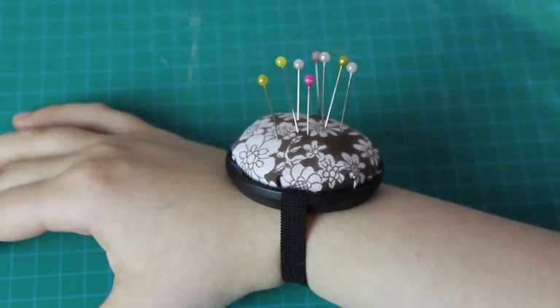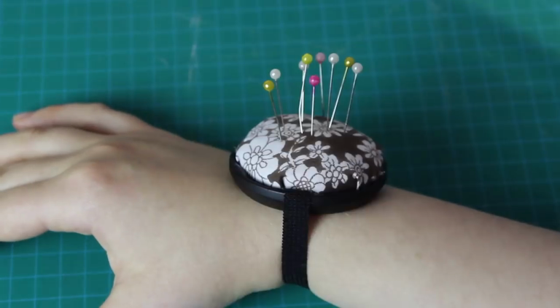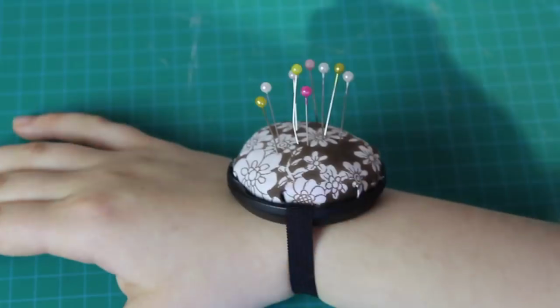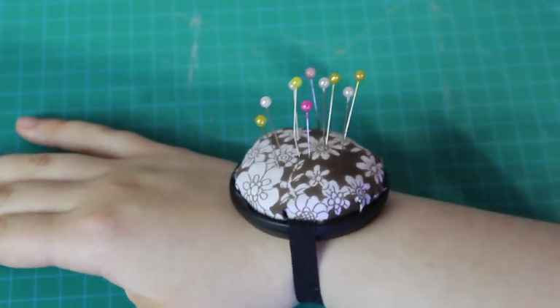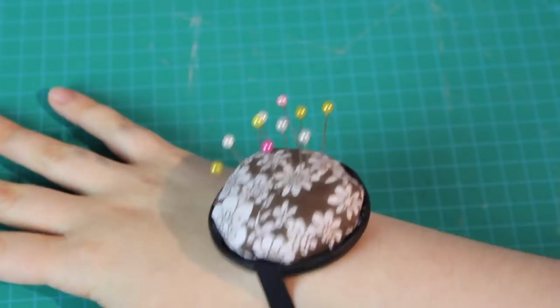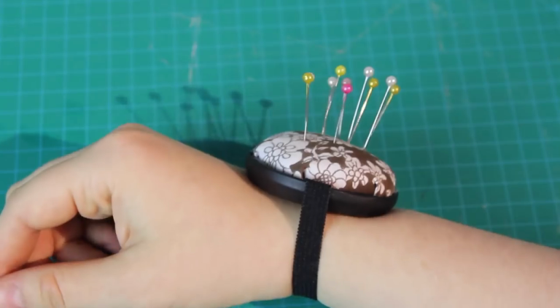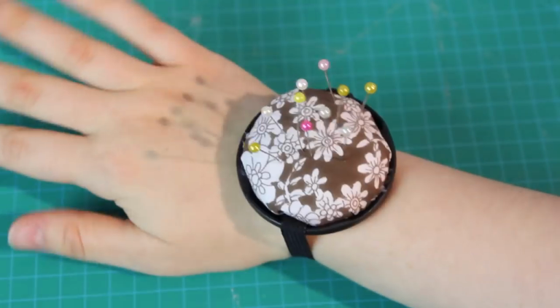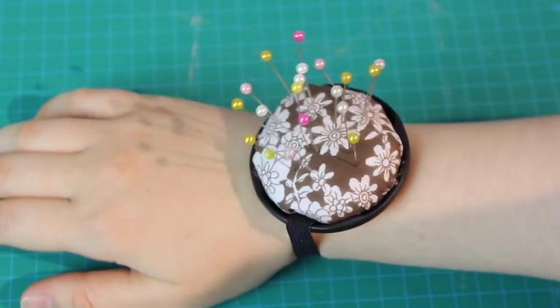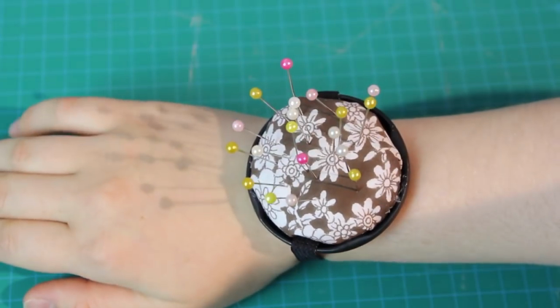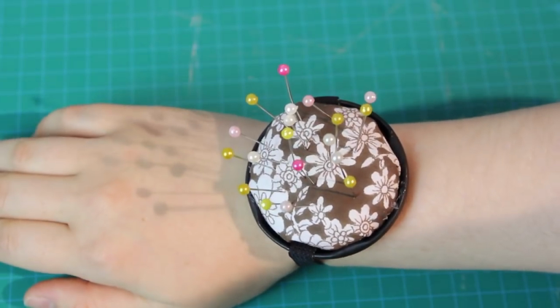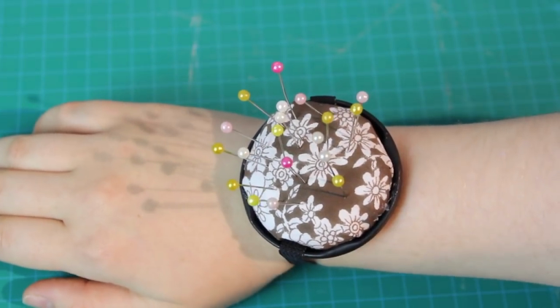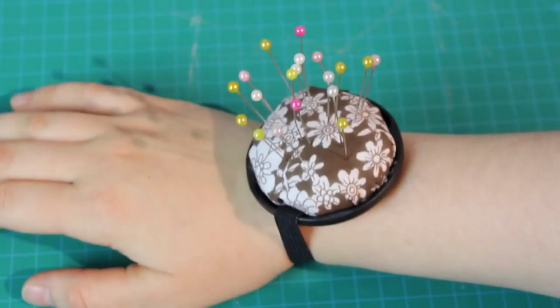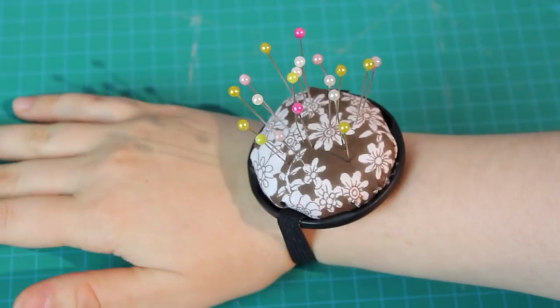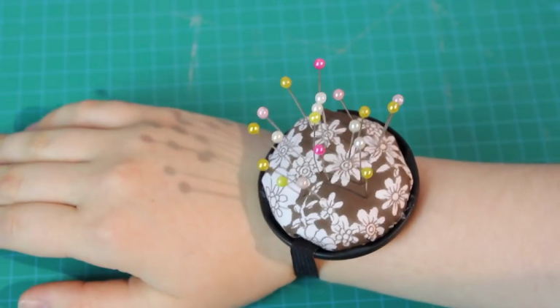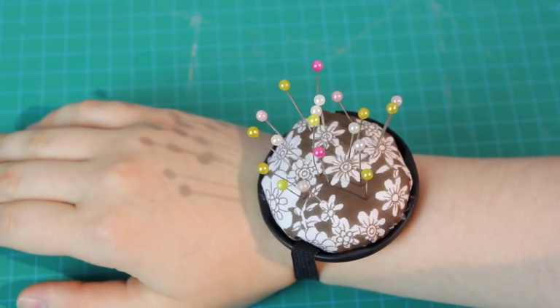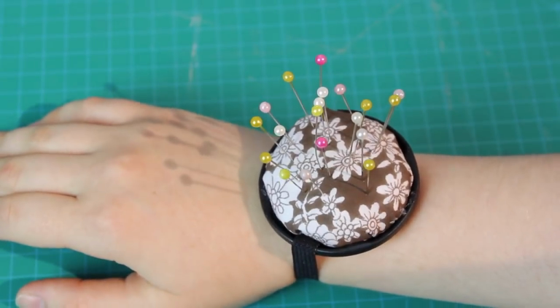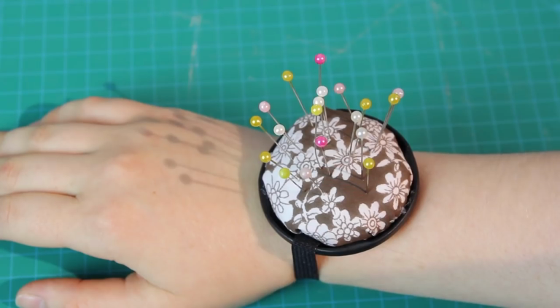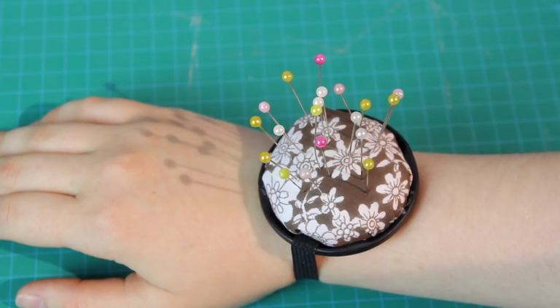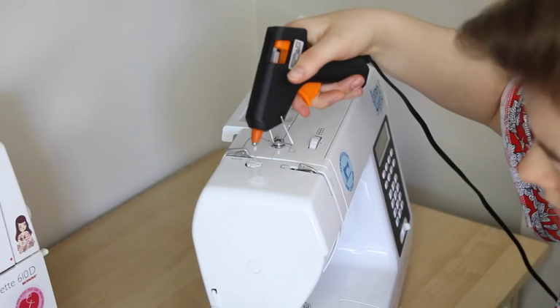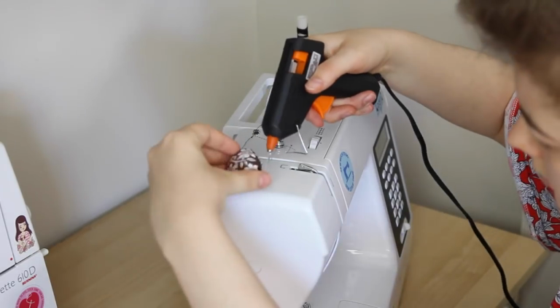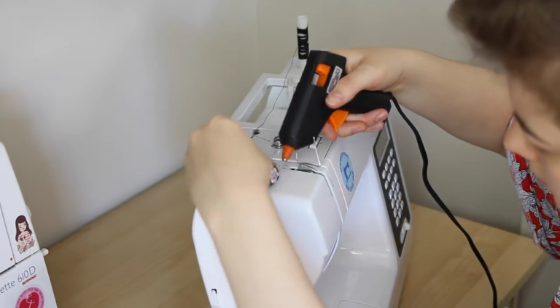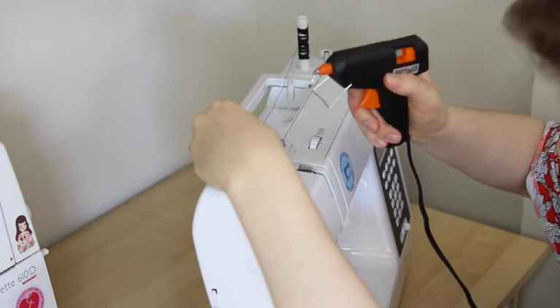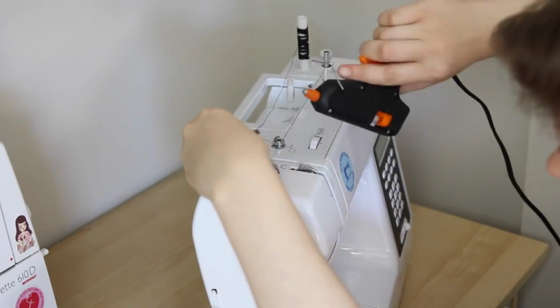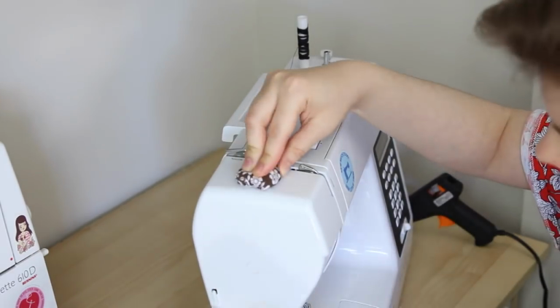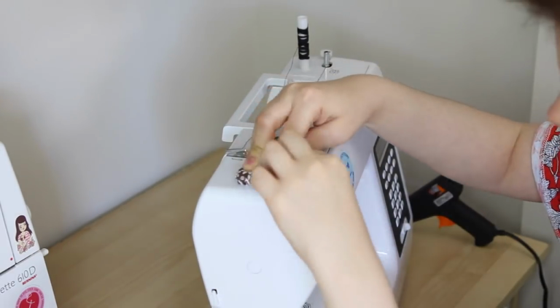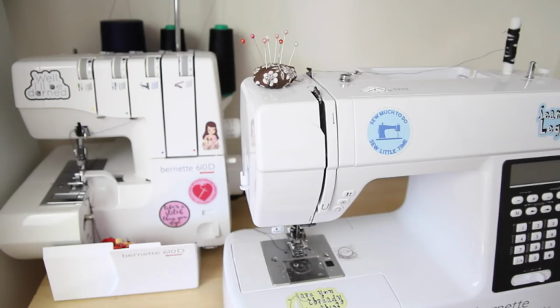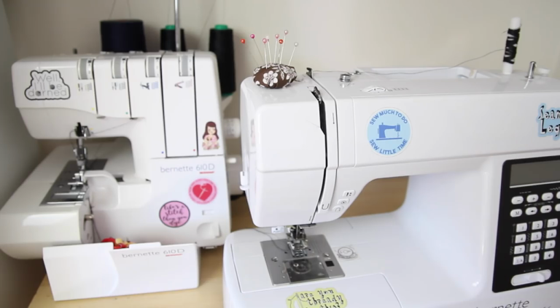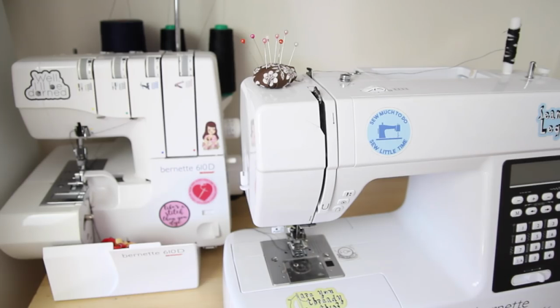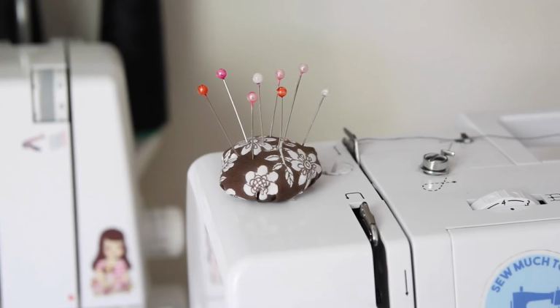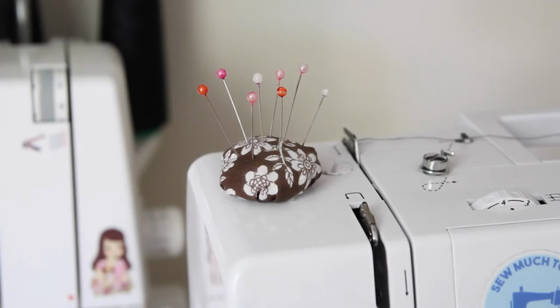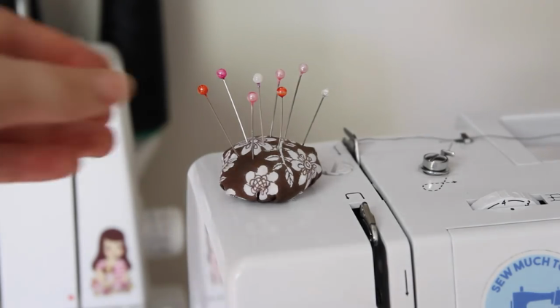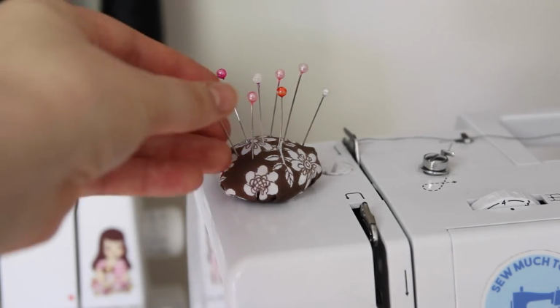I find wrist pincushions really useful, because they move with me when I move around my sewing room, because they're literally stuck on my wrist. And it means I don't forget where I left my pins. I also glued a smaller version to the top of my sewing machine, because I'm always wishing that I had somewhere to put pins while I'm at my machine. Now I do!